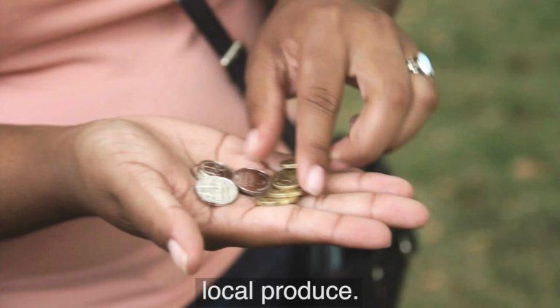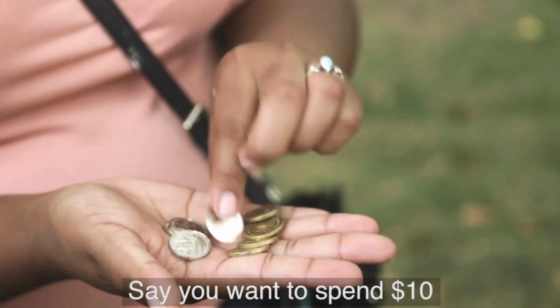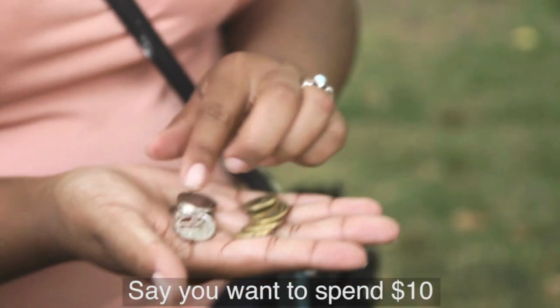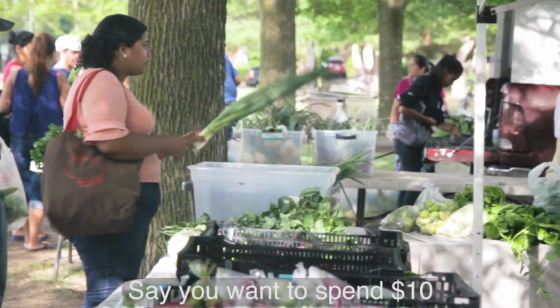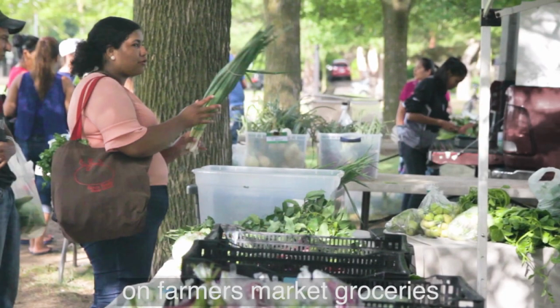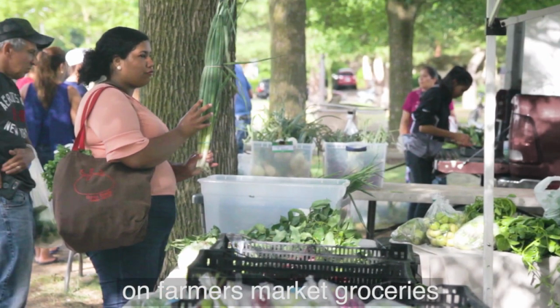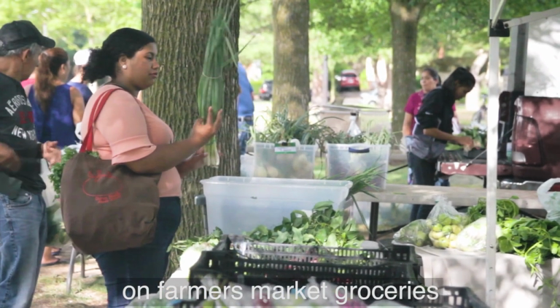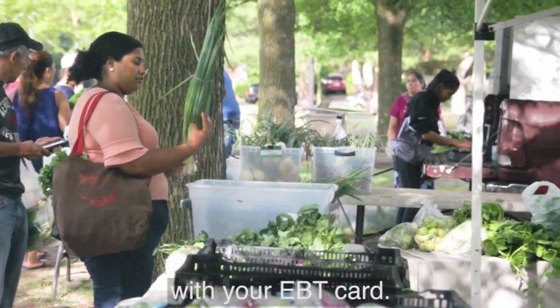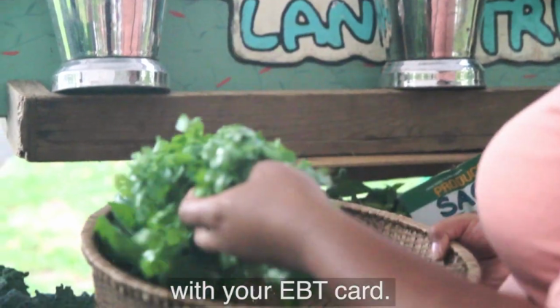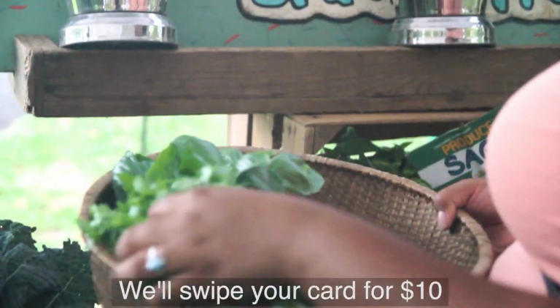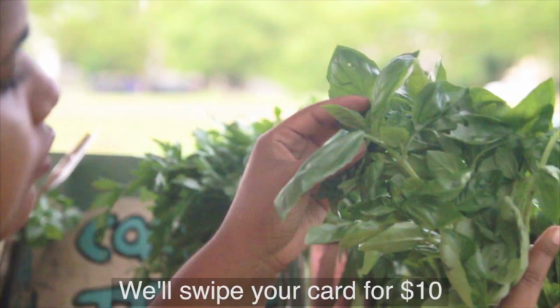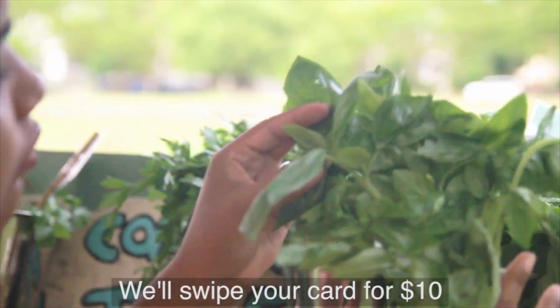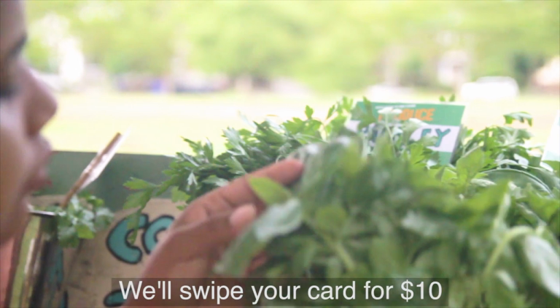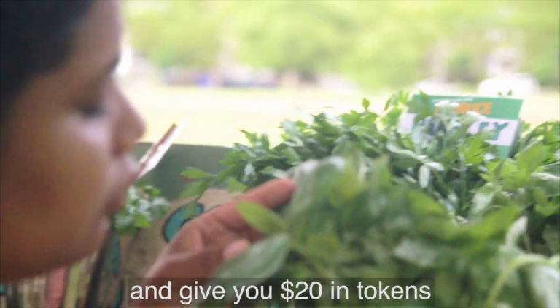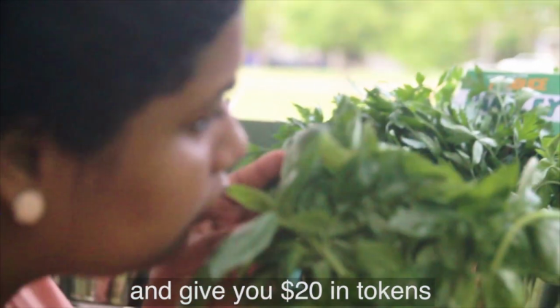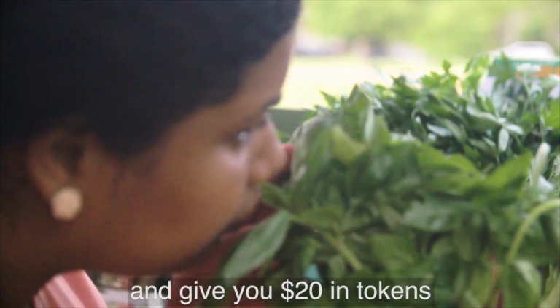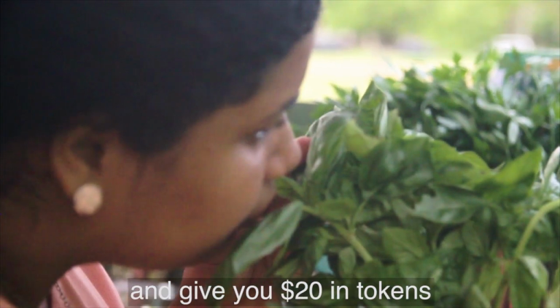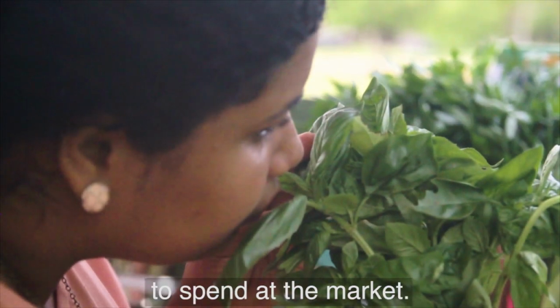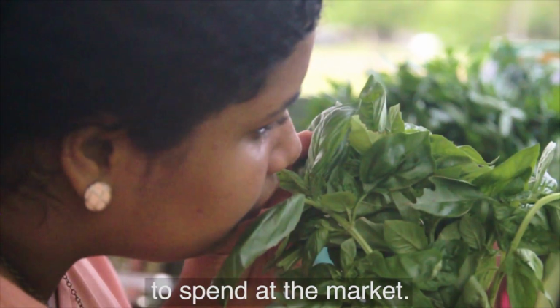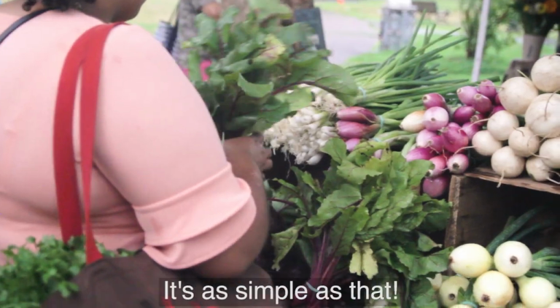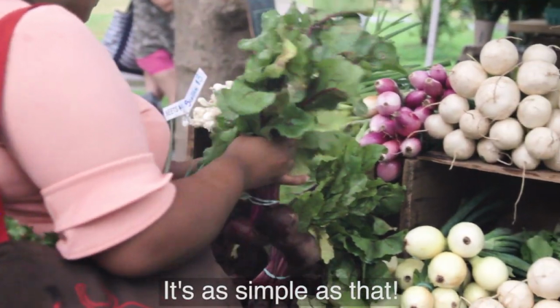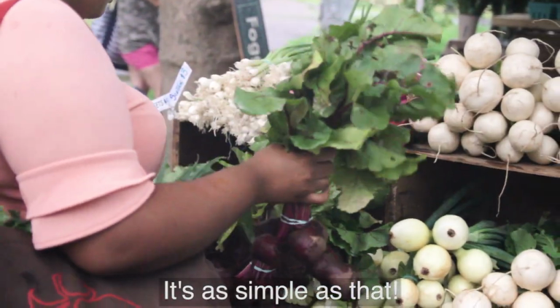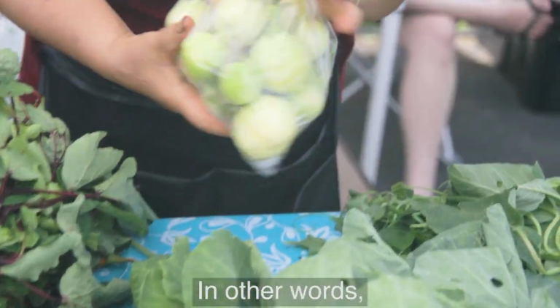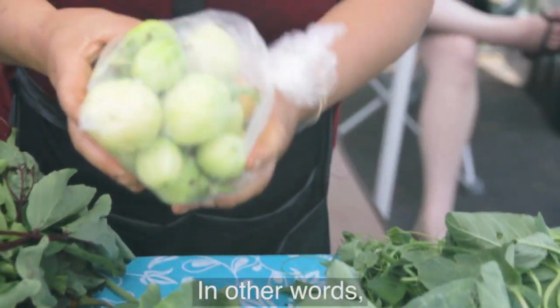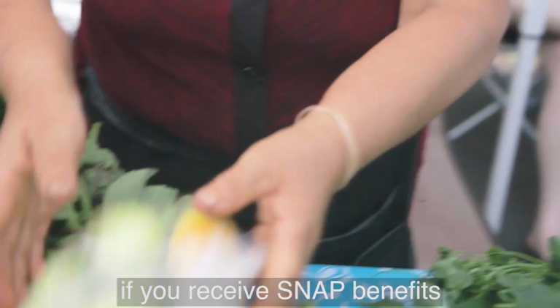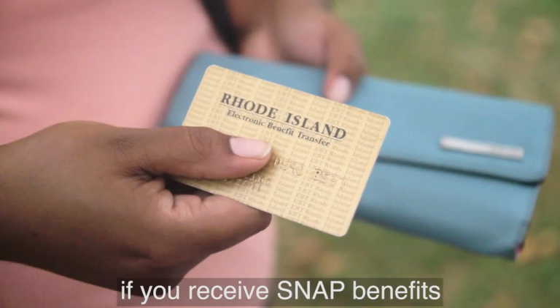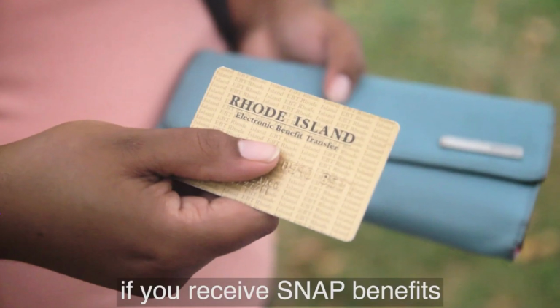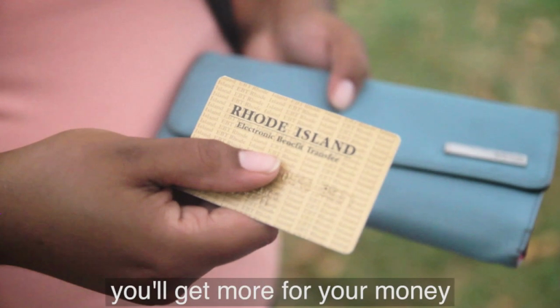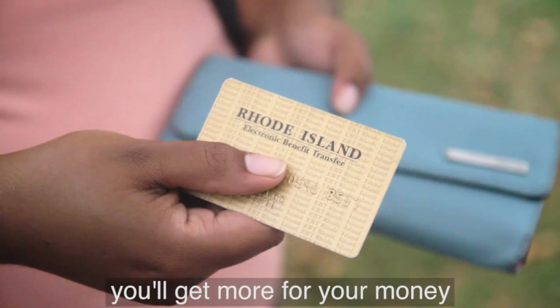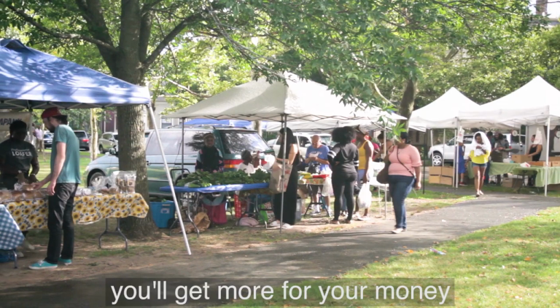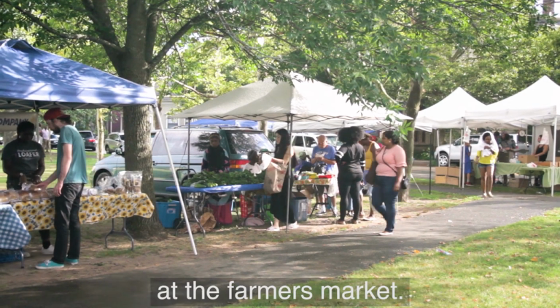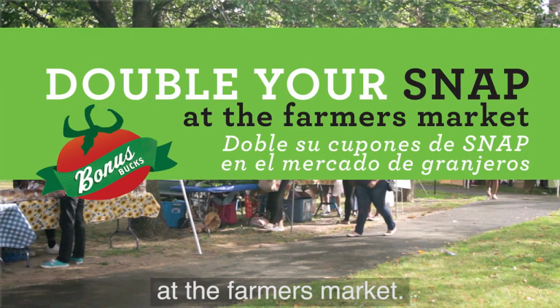Say you want to spend $10 on farmers market groceries with your EBT card. We'll swipe your card for $10 and give you $20 in tokens to spend at the market. It's as simple as that. In other words, if you receive SNAP benefits, you'll get more for your money at the farmers market.